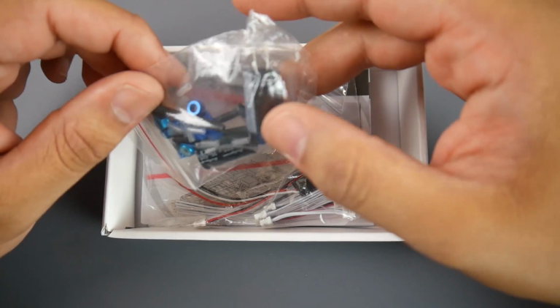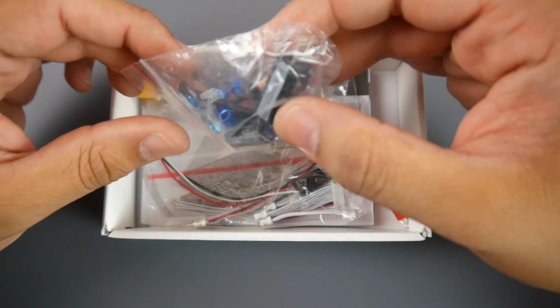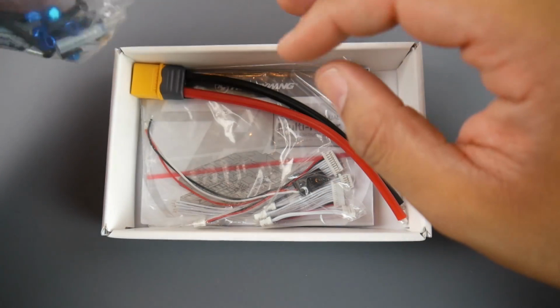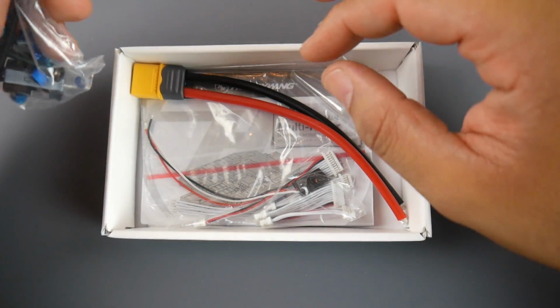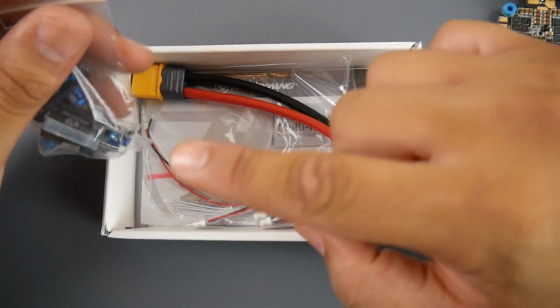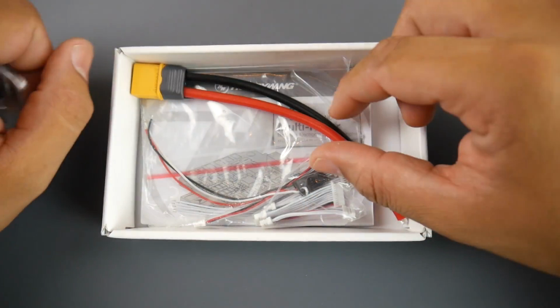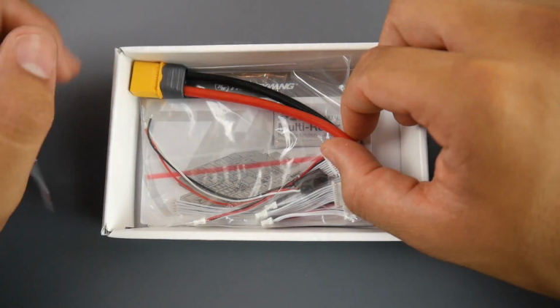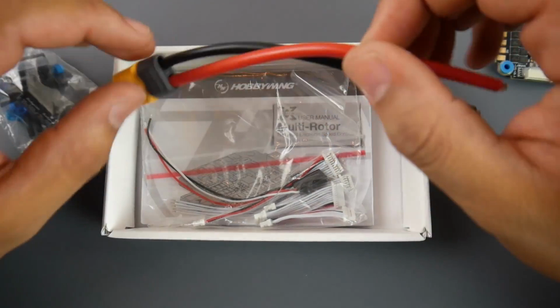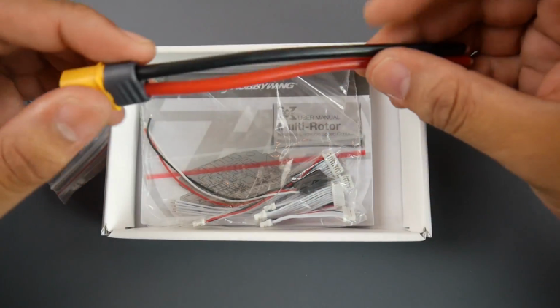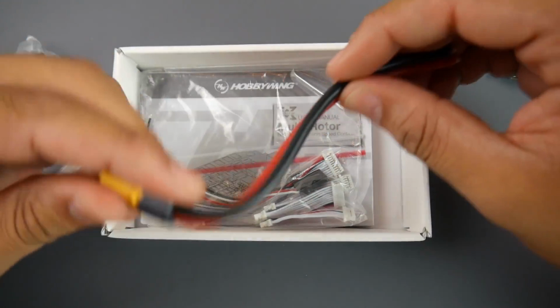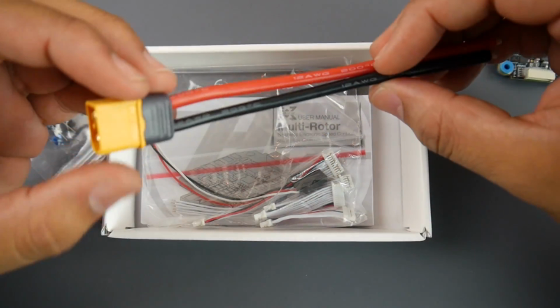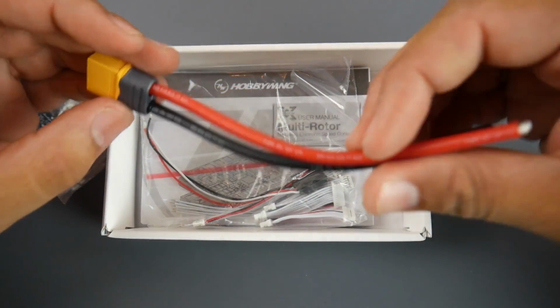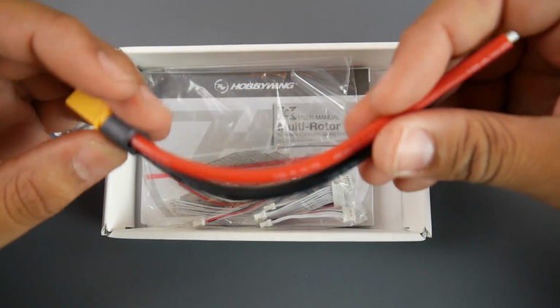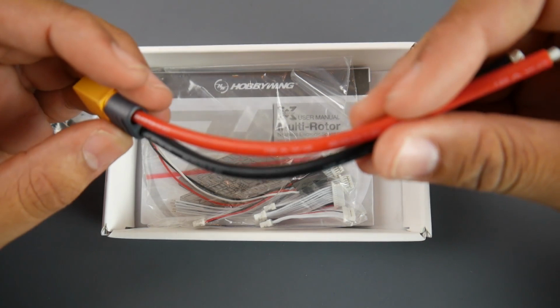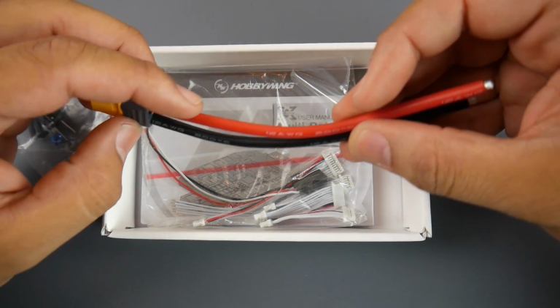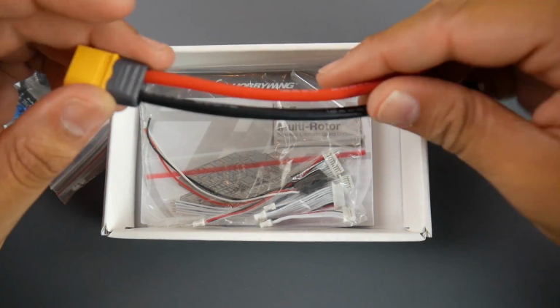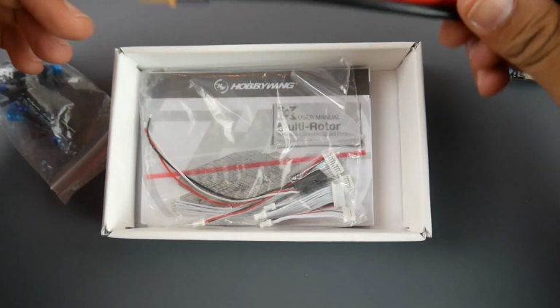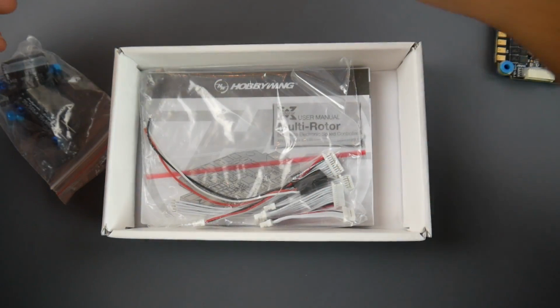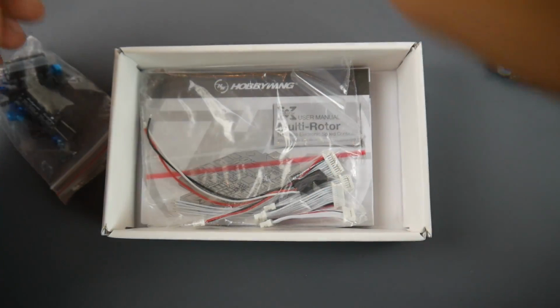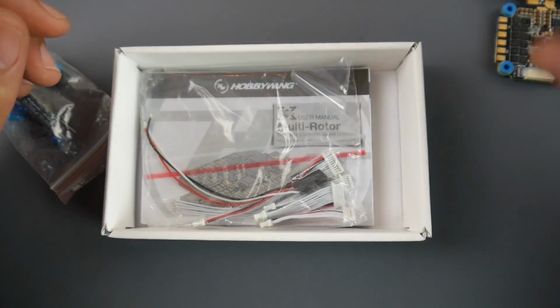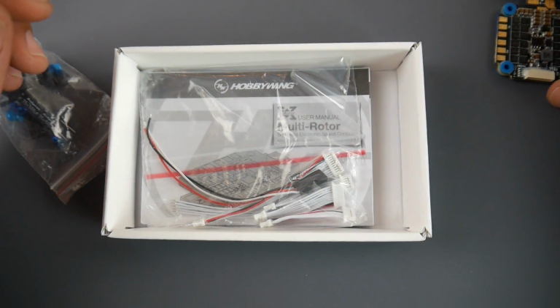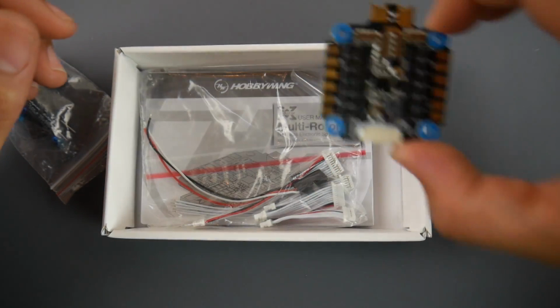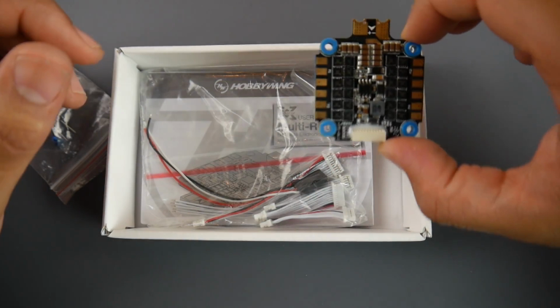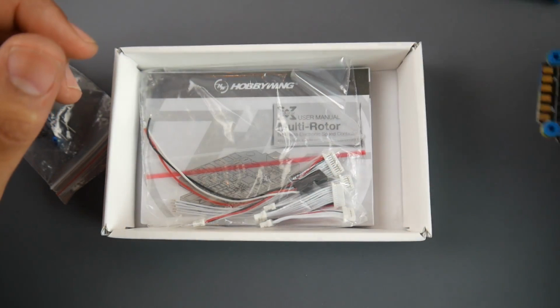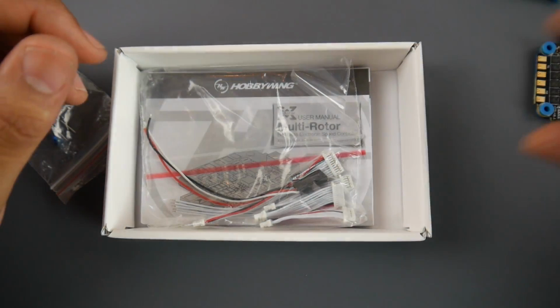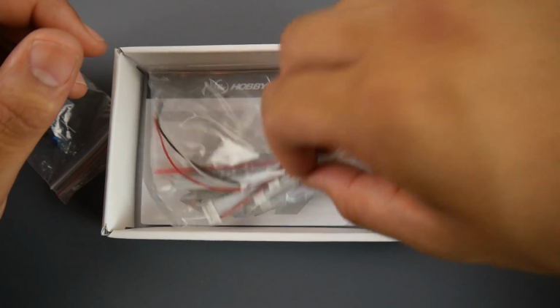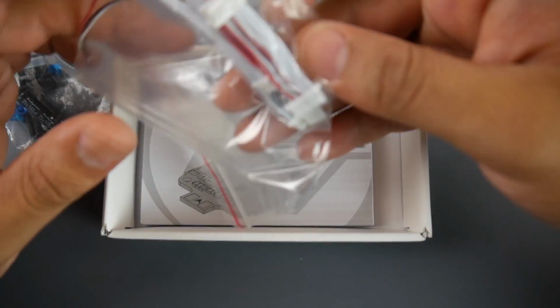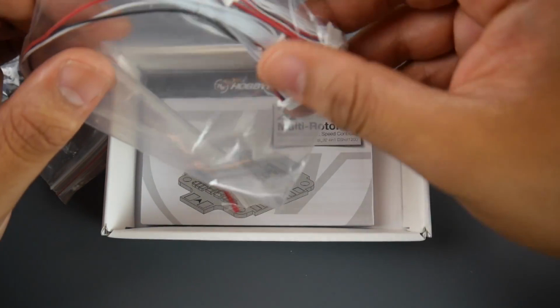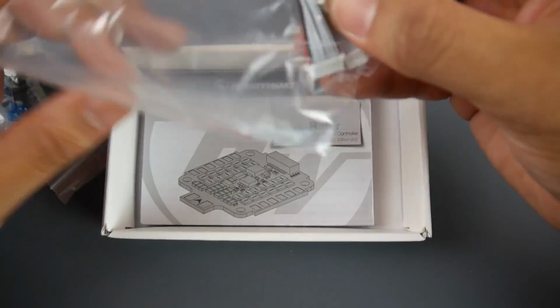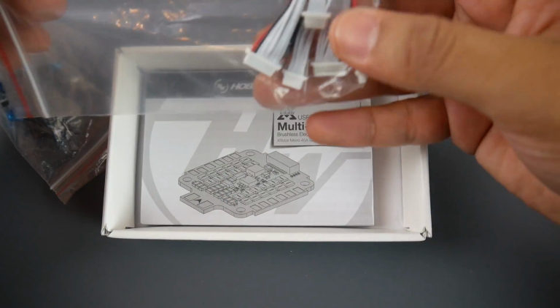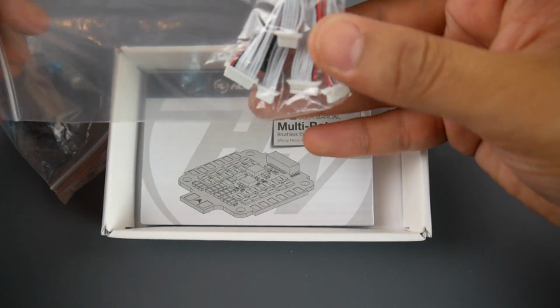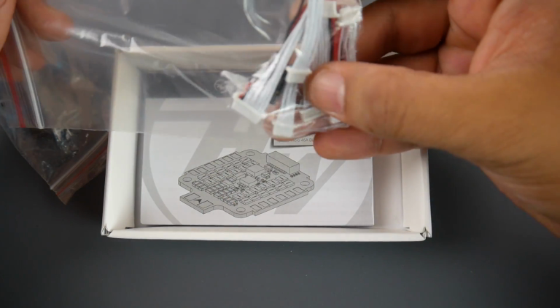You get some pretty massive capacitors. They also give us a pre-made XT60 connector in 12 gauge, which is really nice since the stack takes up to 6S.